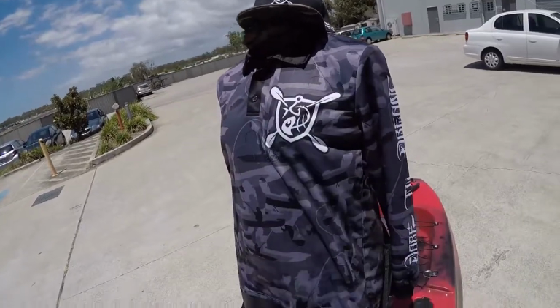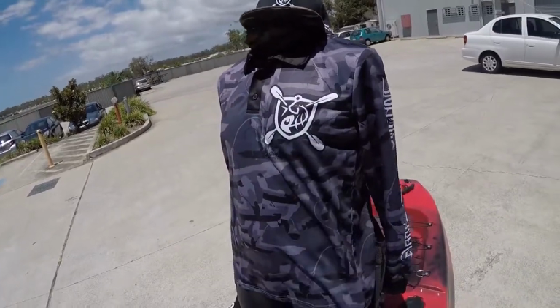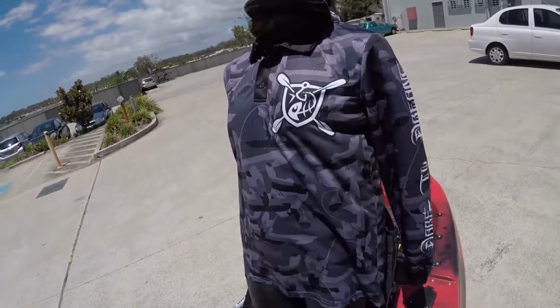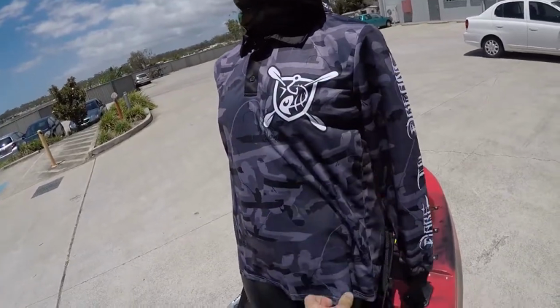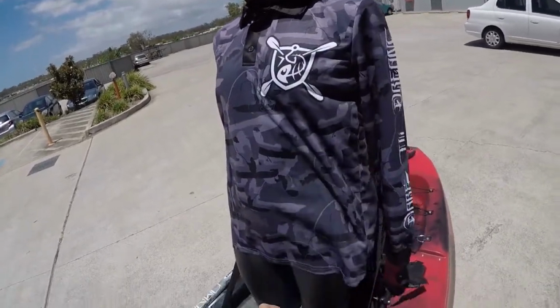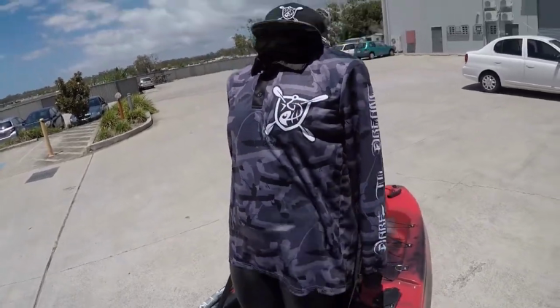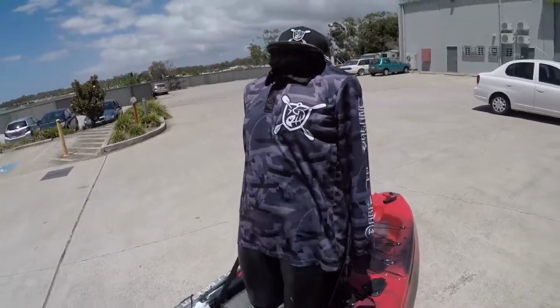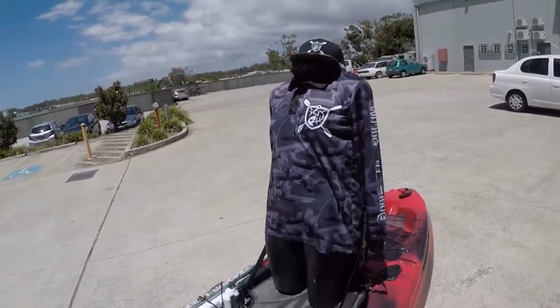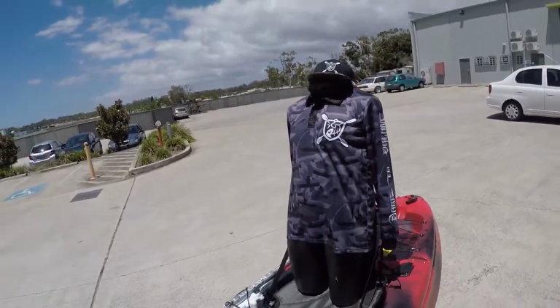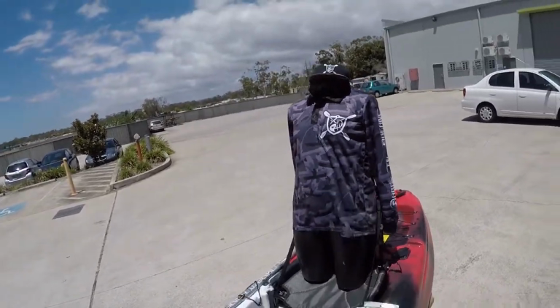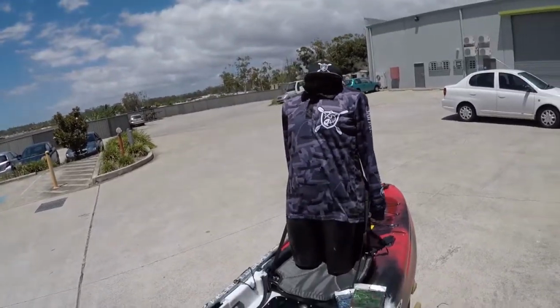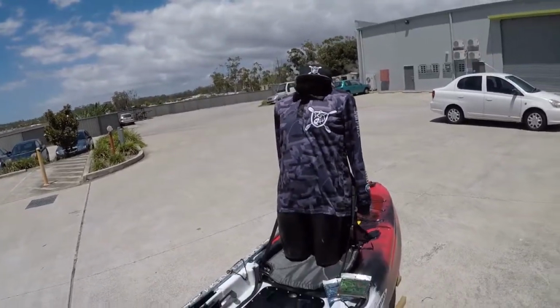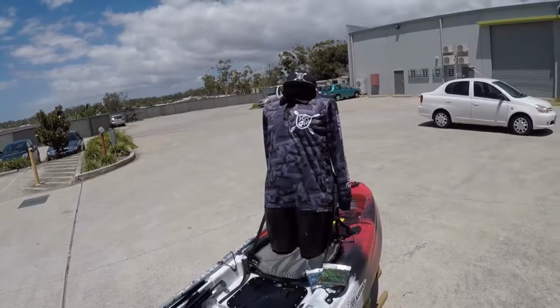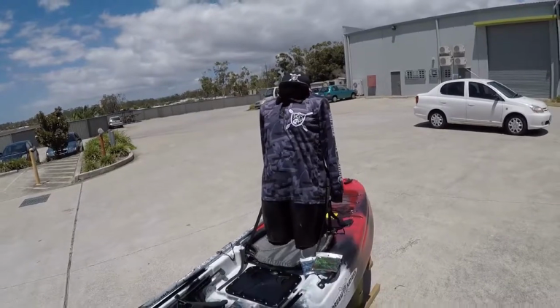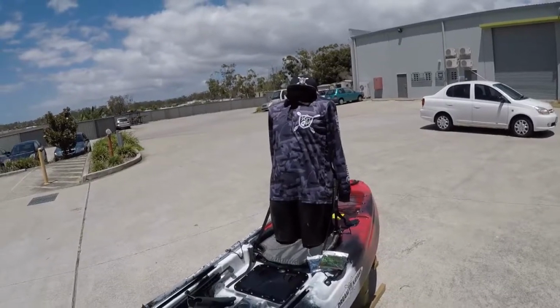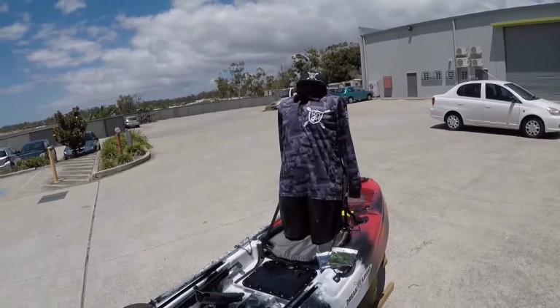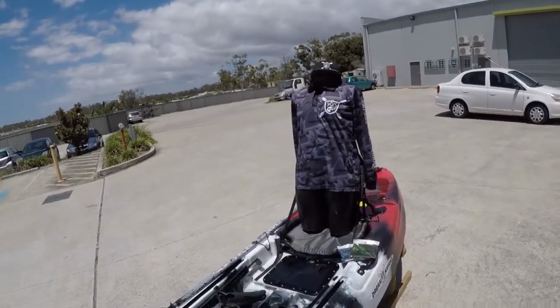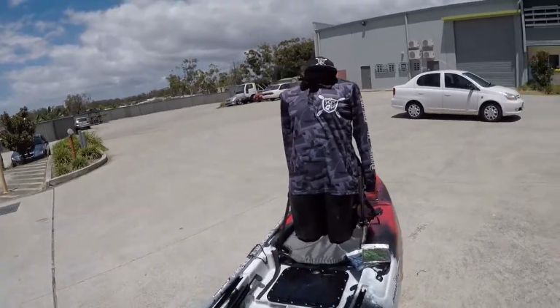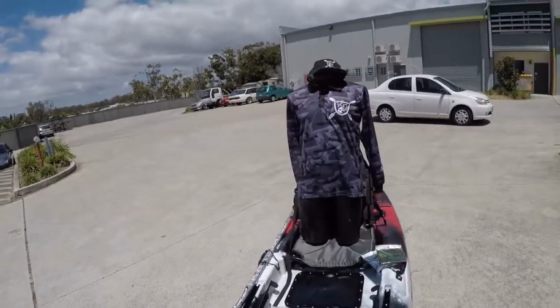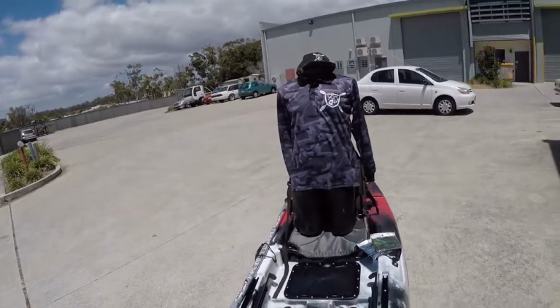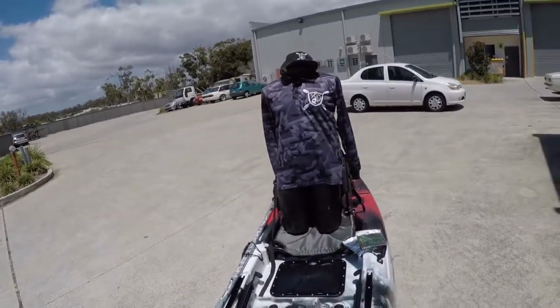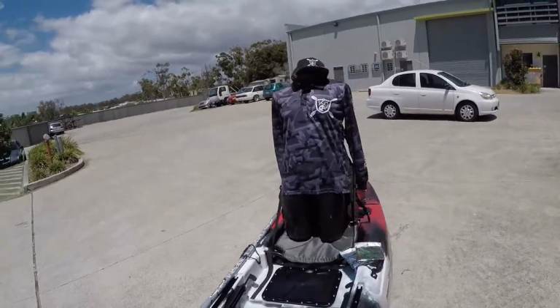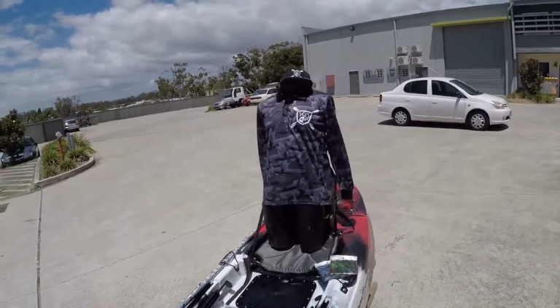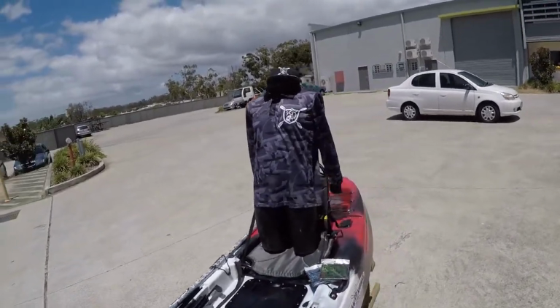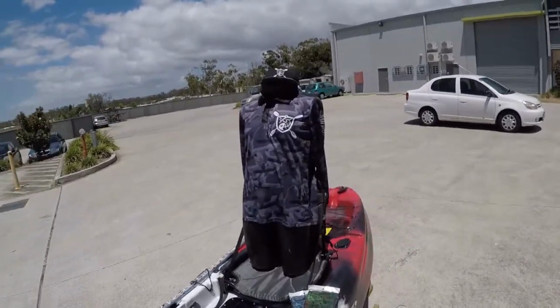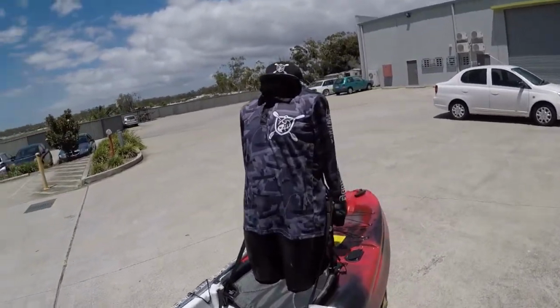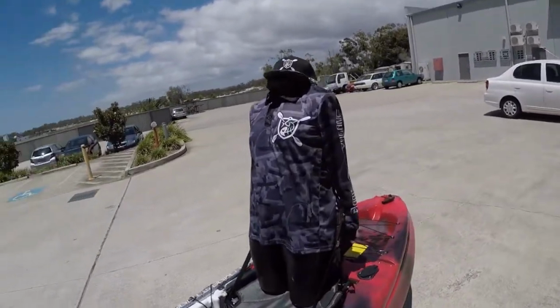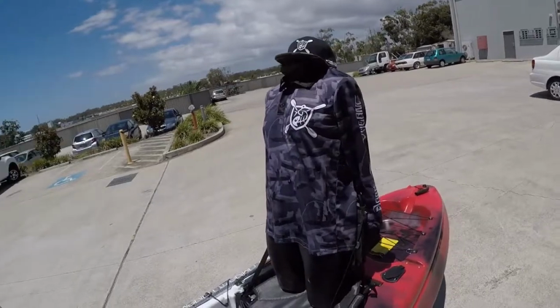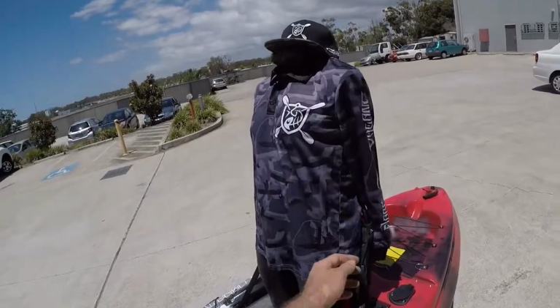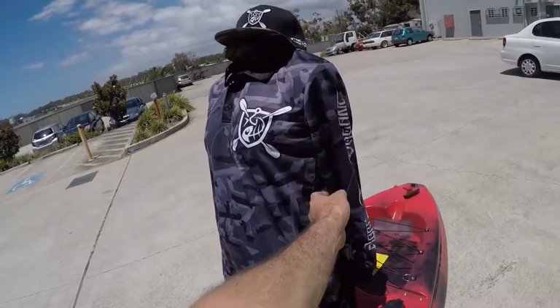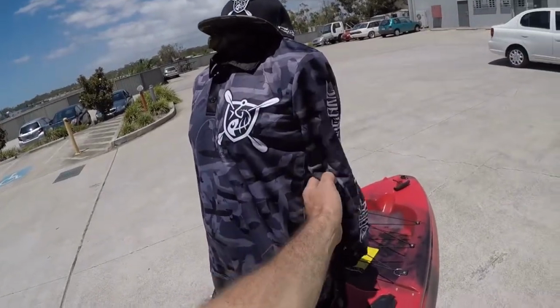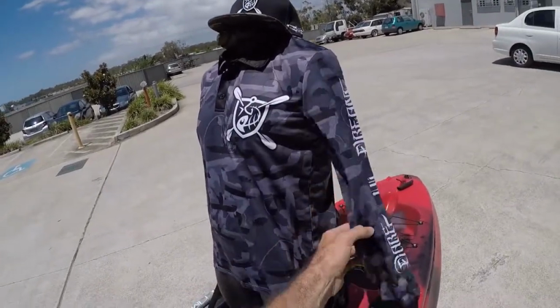This guy's pretty brave — he's wearing the jersey with no shorts — but you don't have to do that. We've got that on sale for 59 bucks. It's made by Estuary Clothing, a quality Aussie company that arranged the manufacture of that.